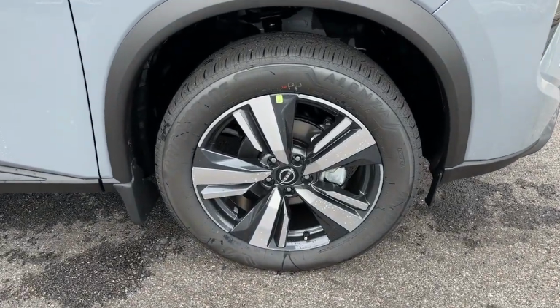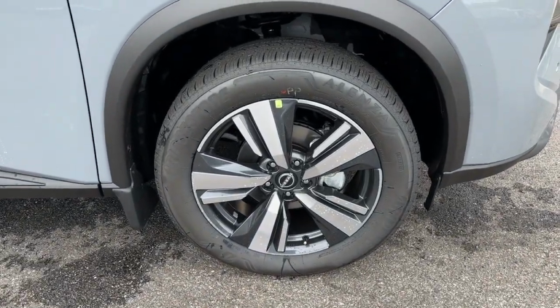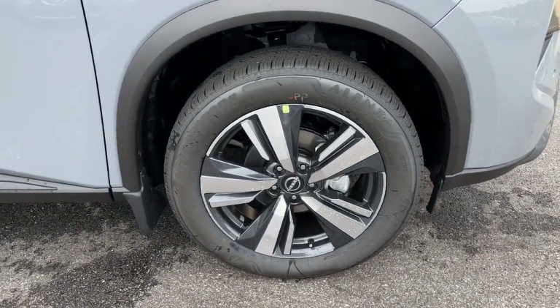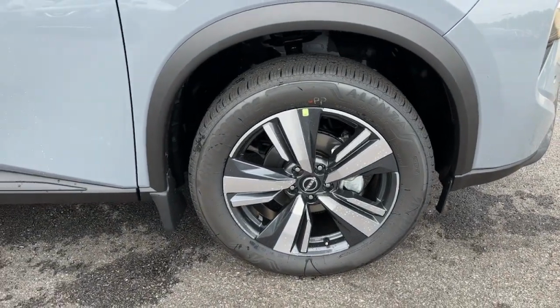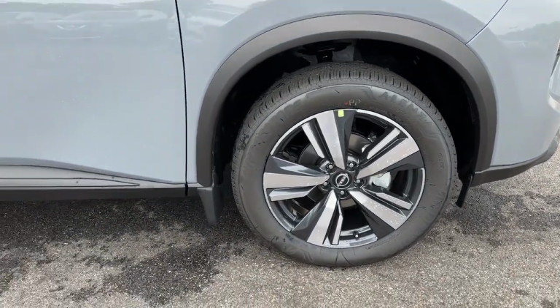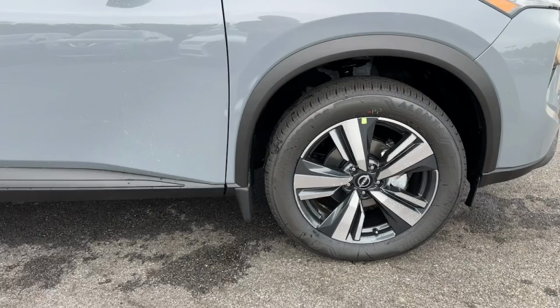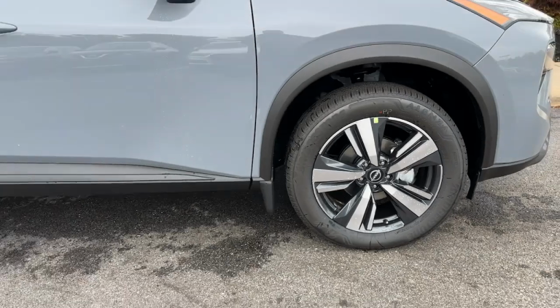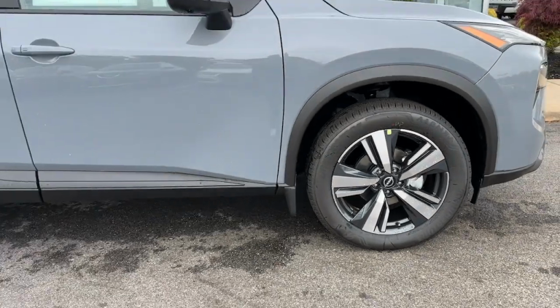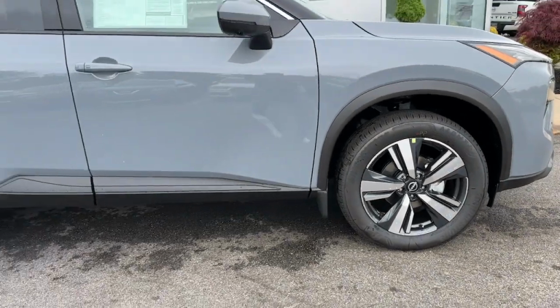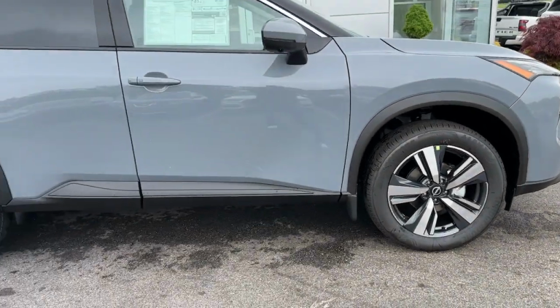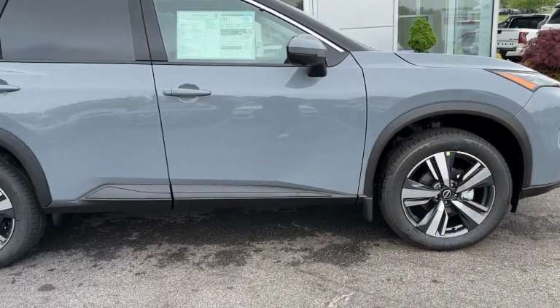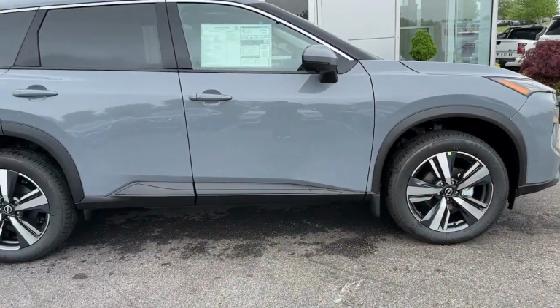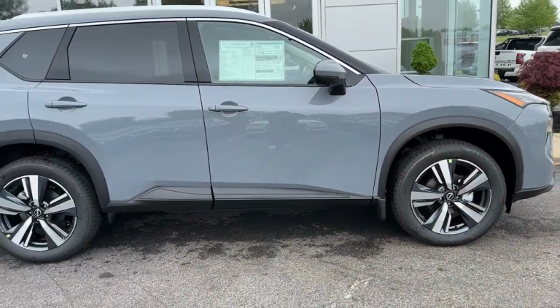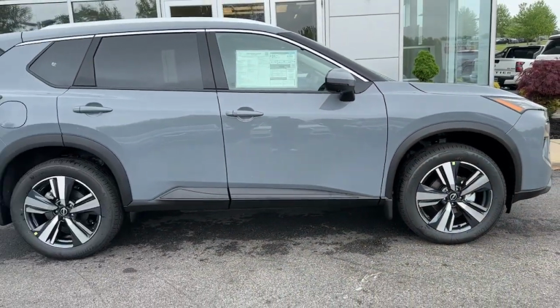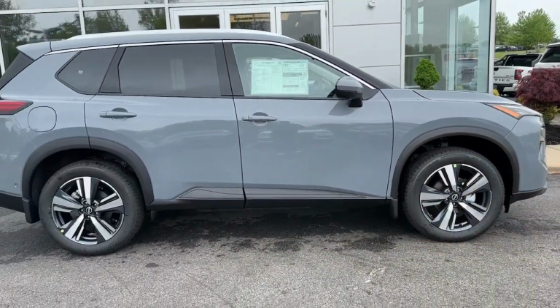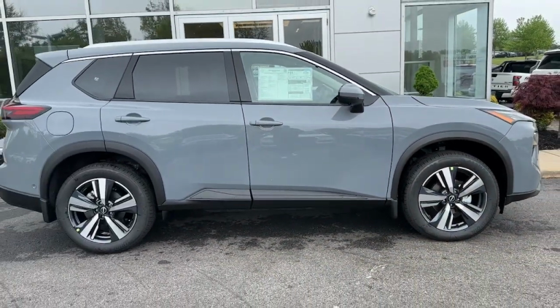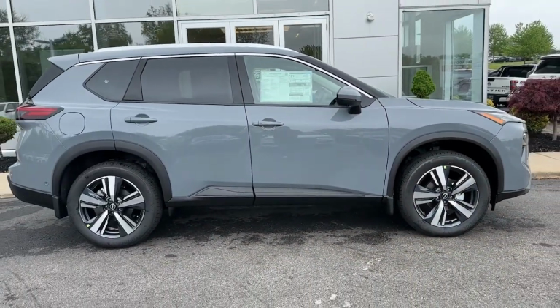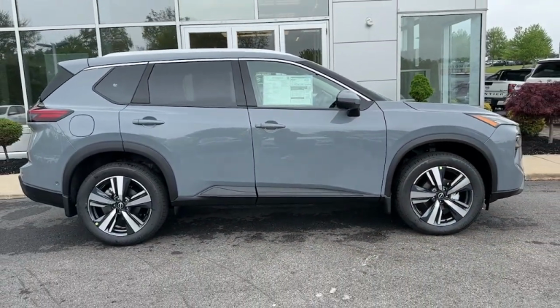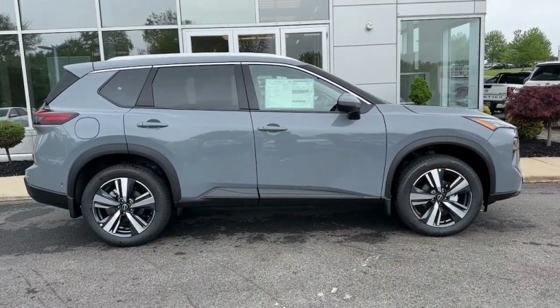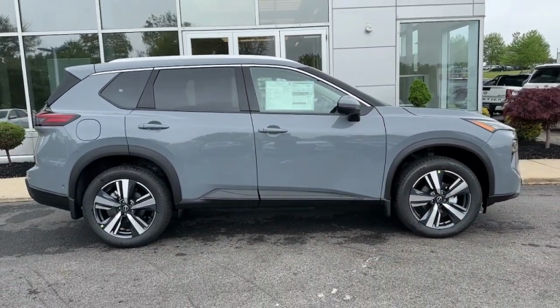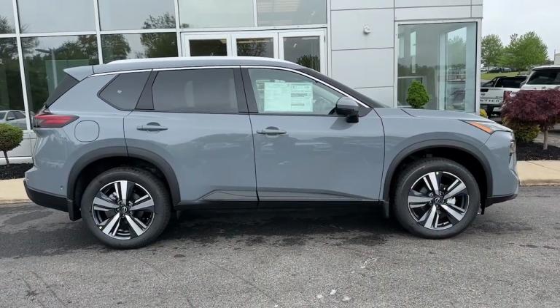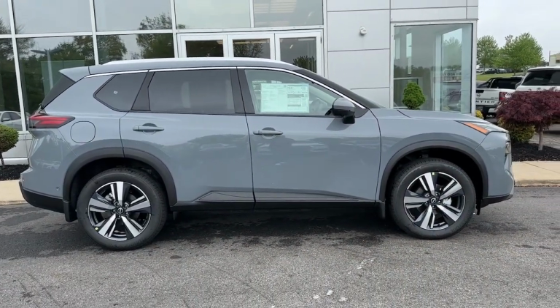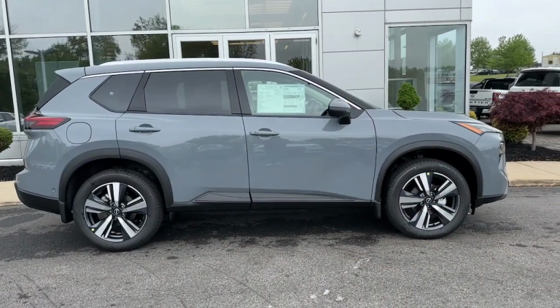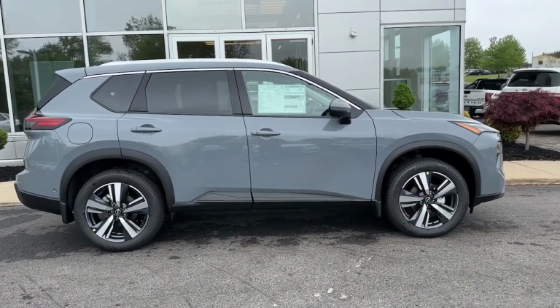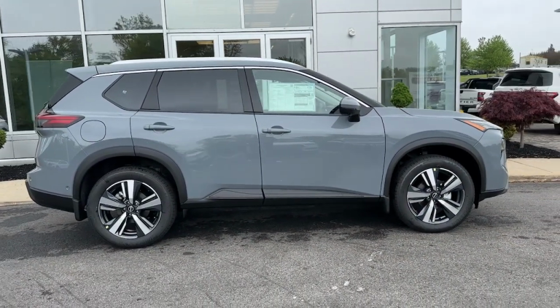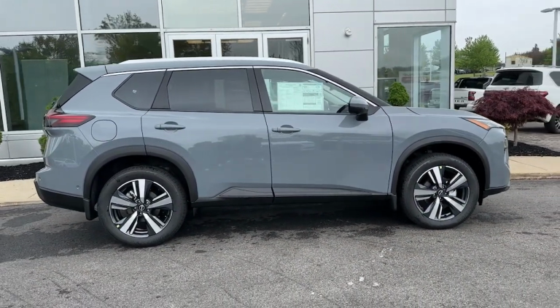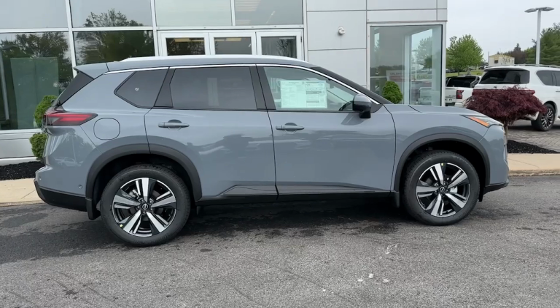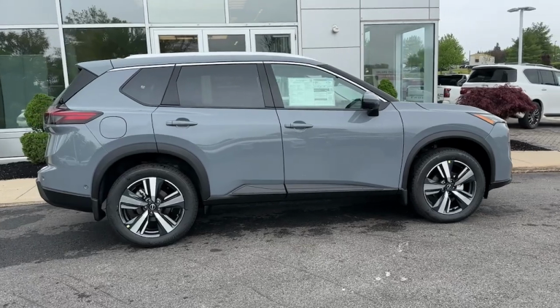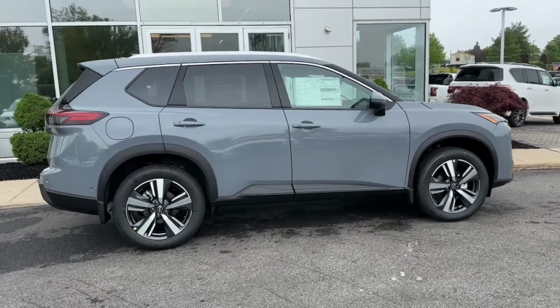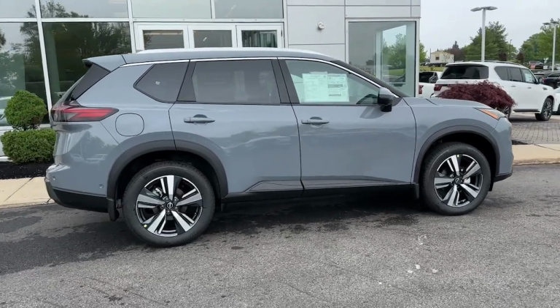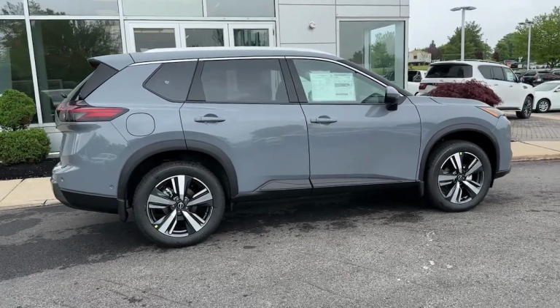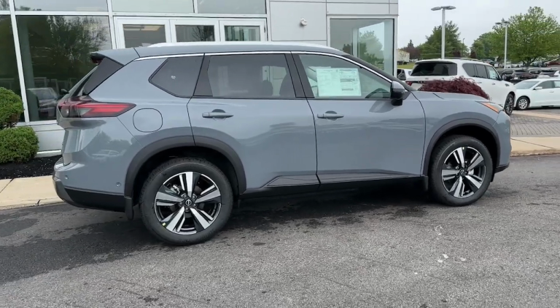Heated steering wheel. Pre-collision system. Intelligent auto on-off high beams. Lane departure warning. Navigation system. All-wheel drive.